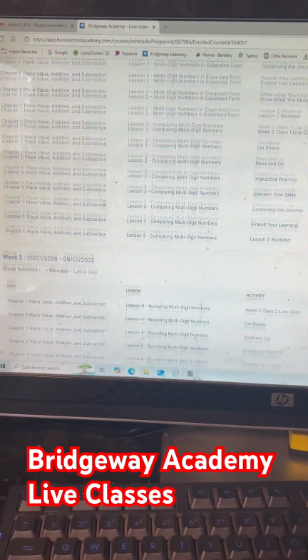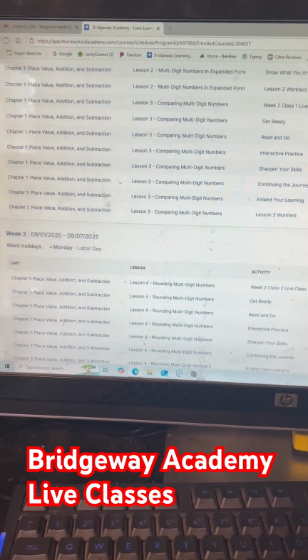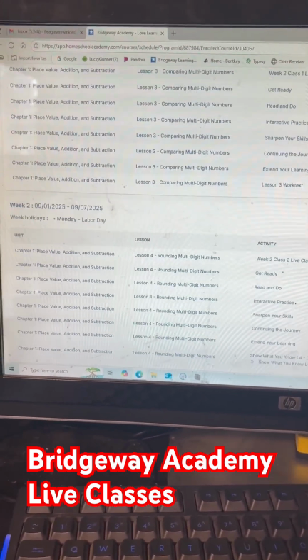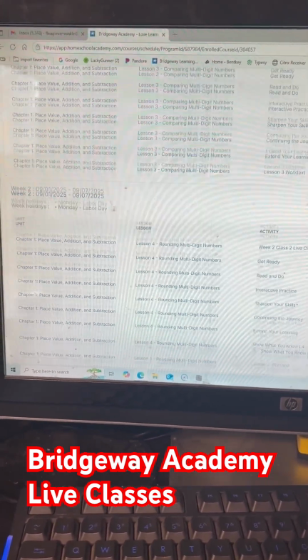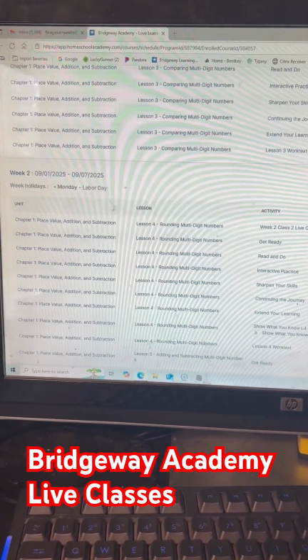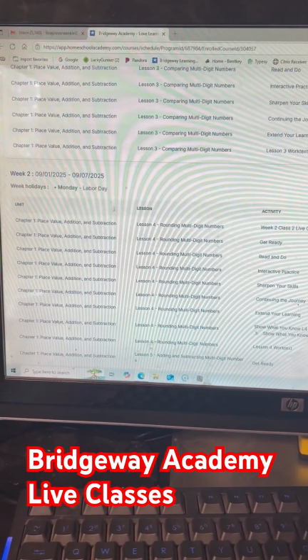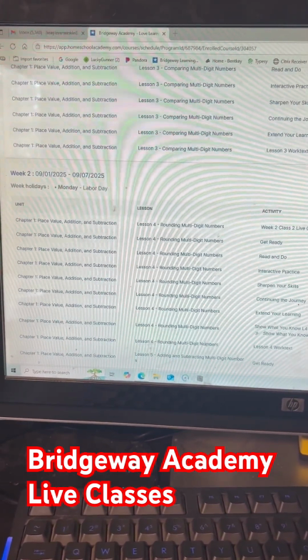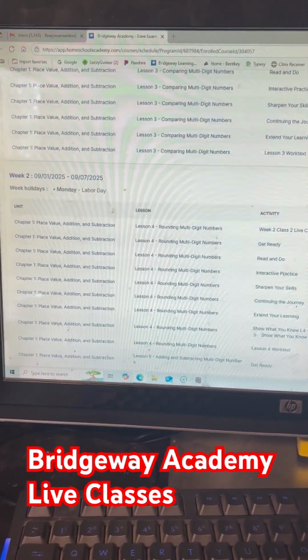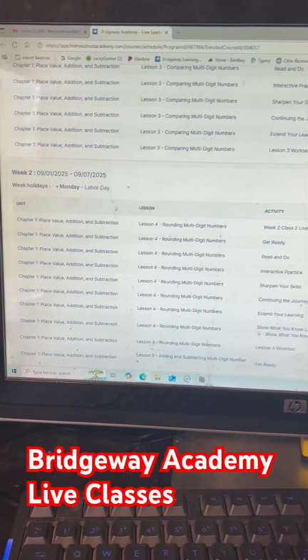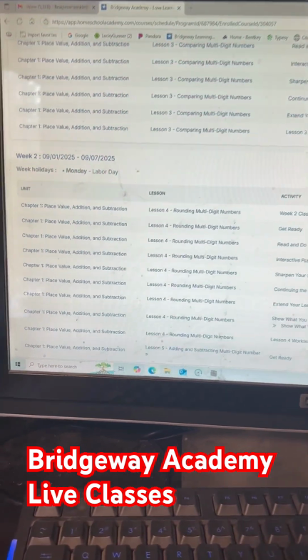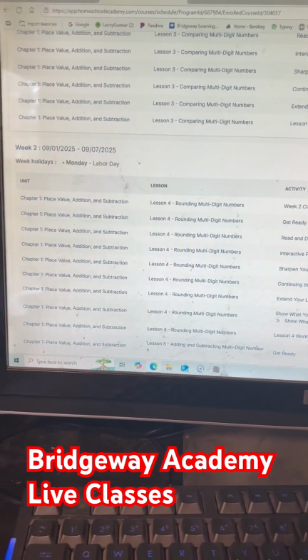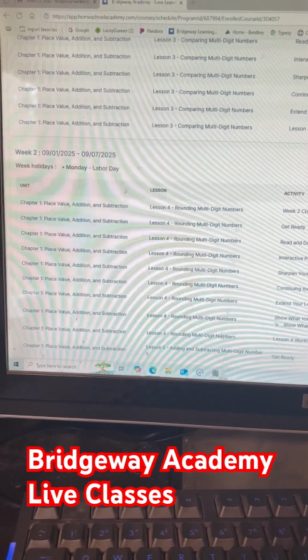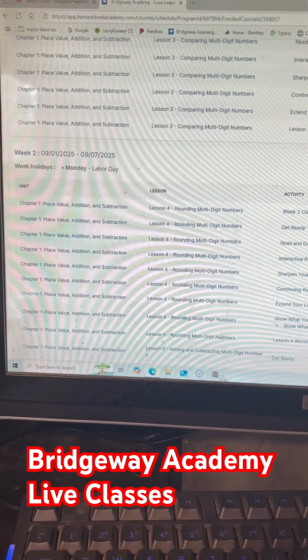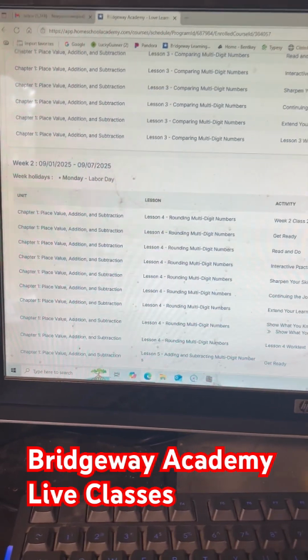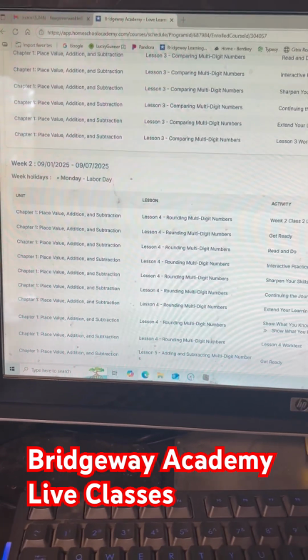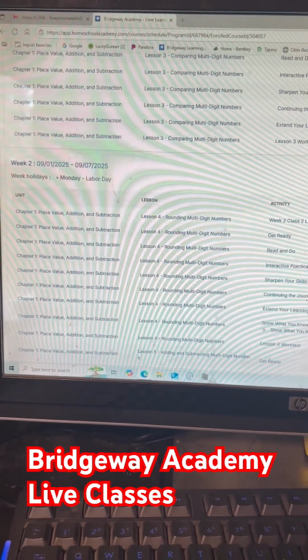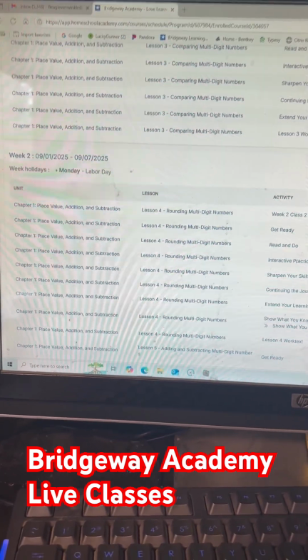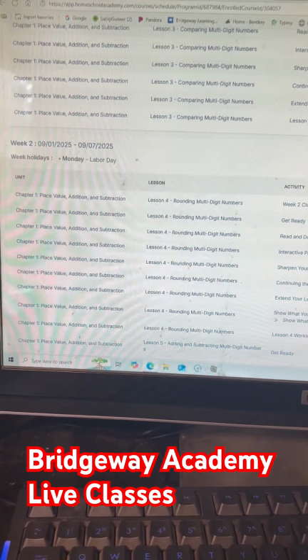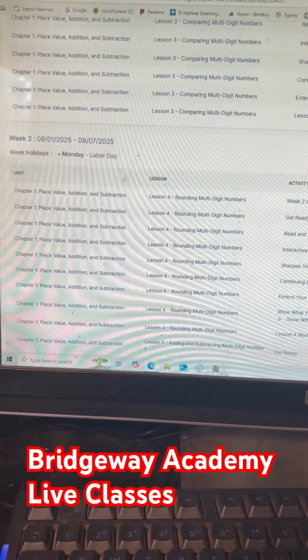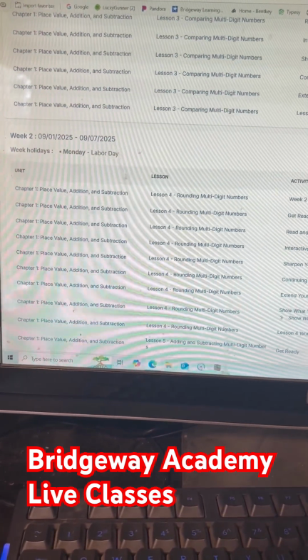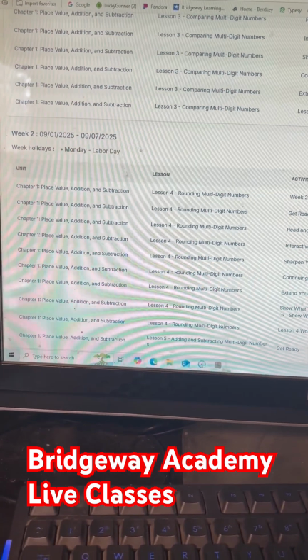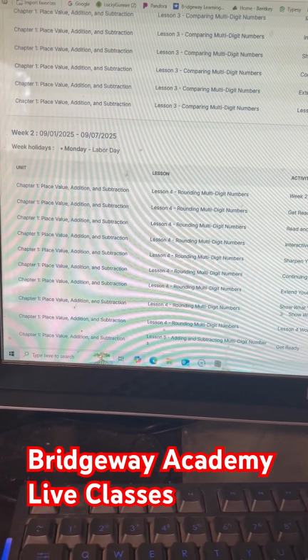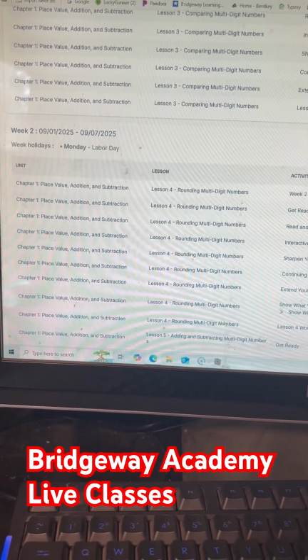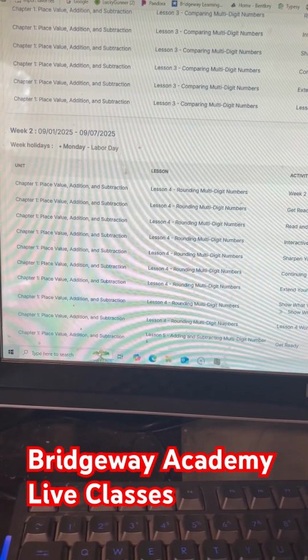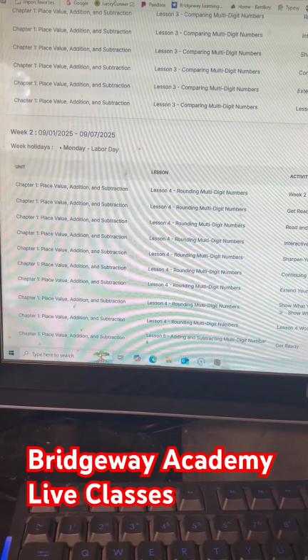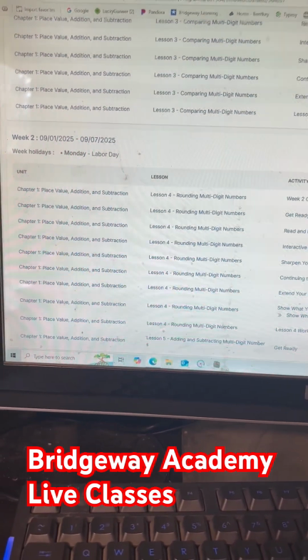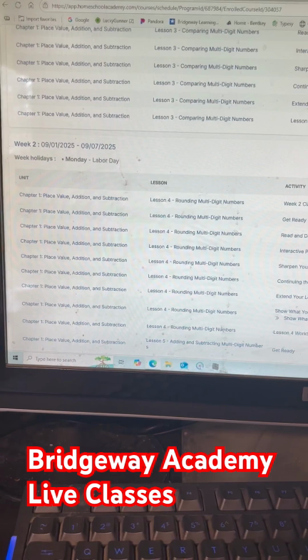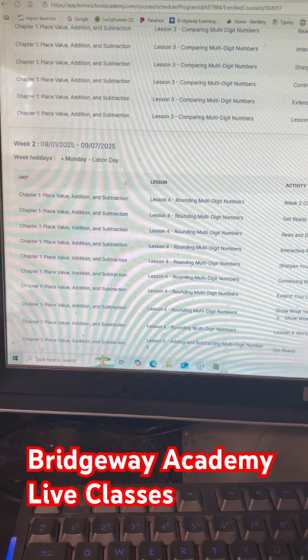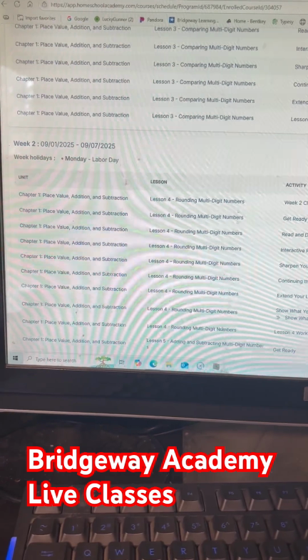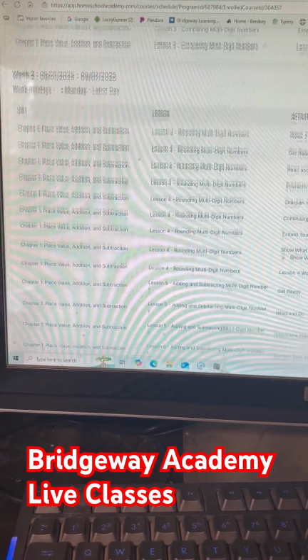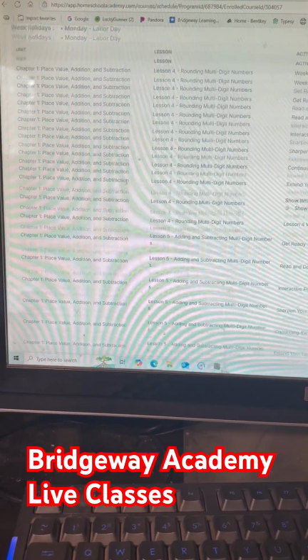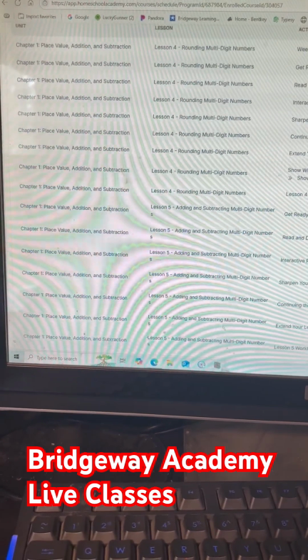Each week it's clearly outlined, especially if you're a working parent or going back and forth between two parents or two teachers. It's really helpful.